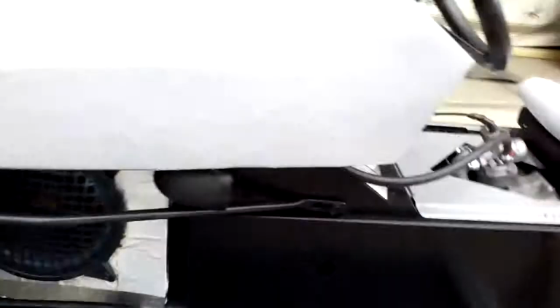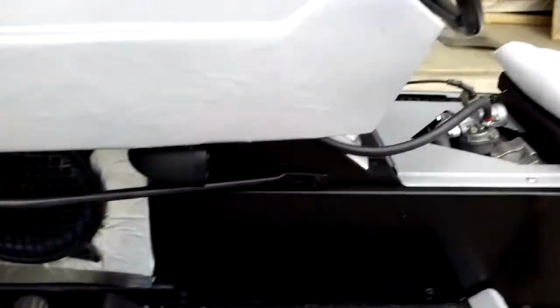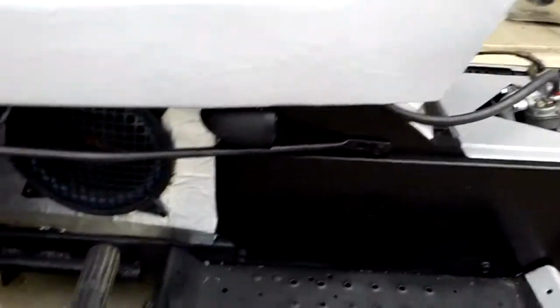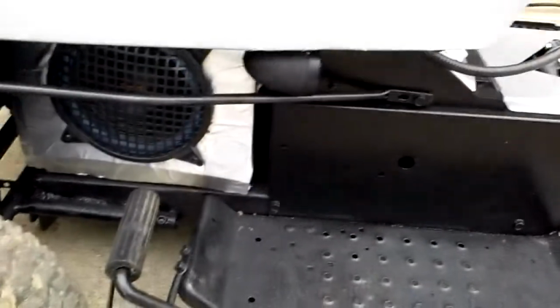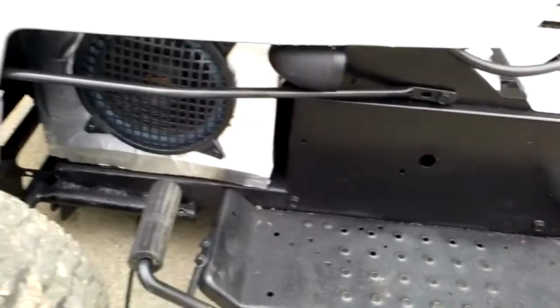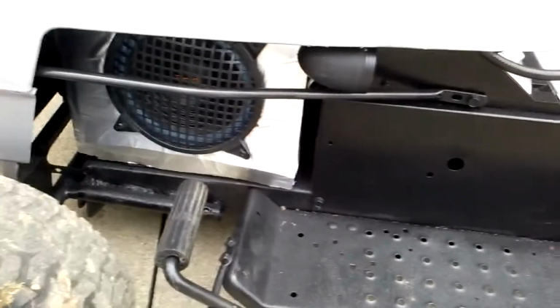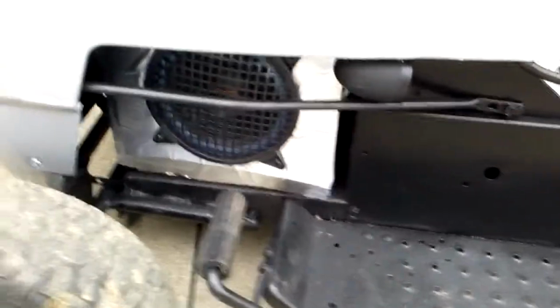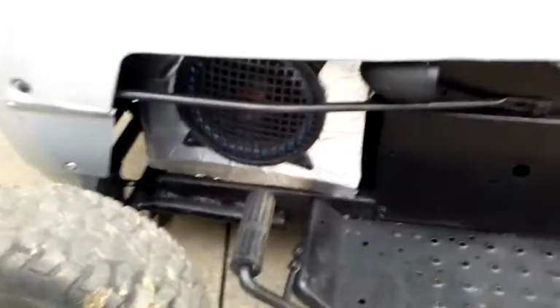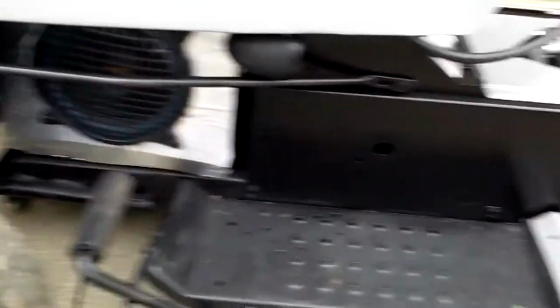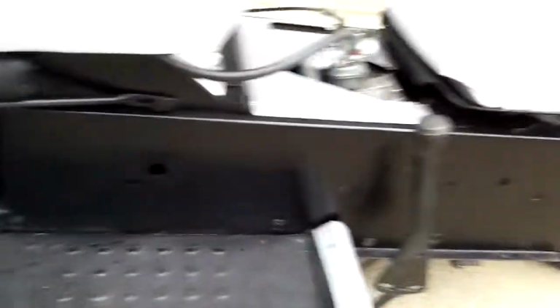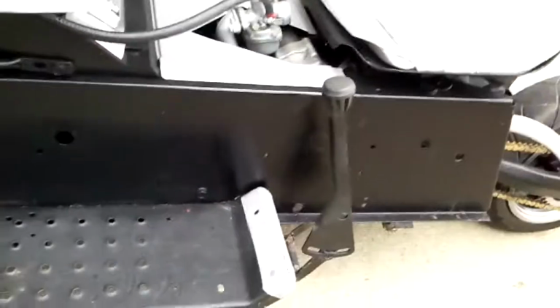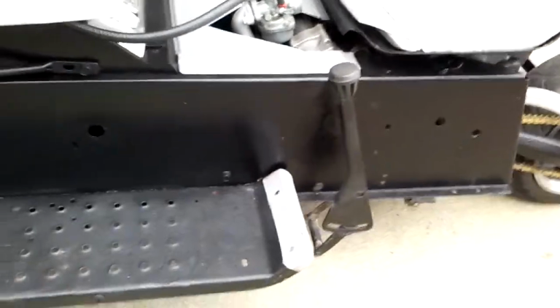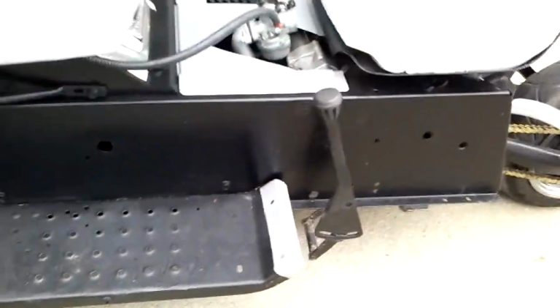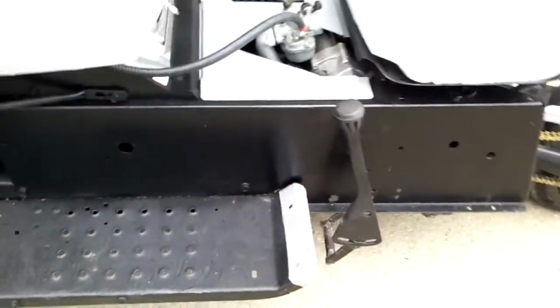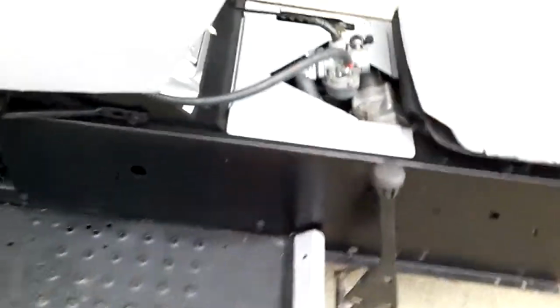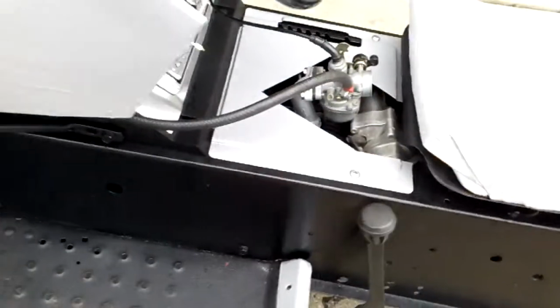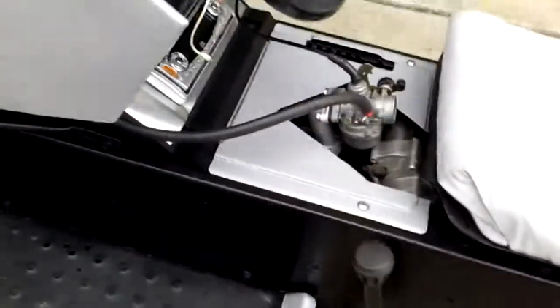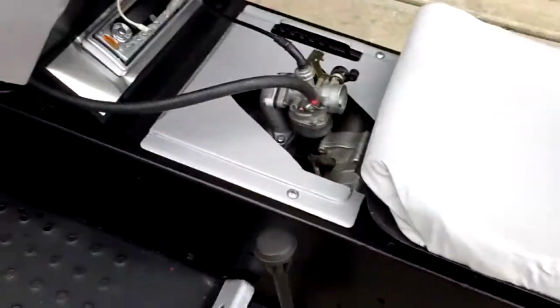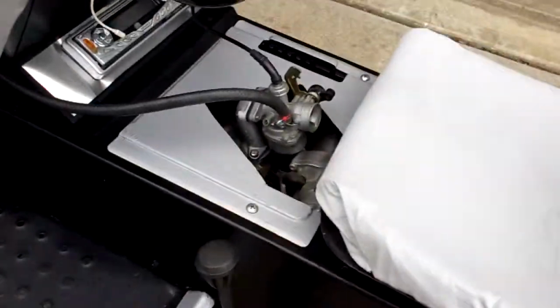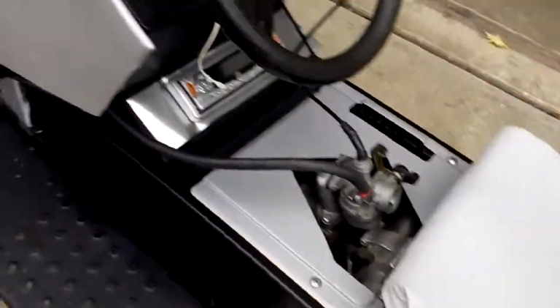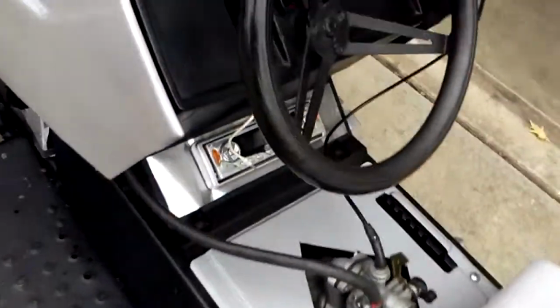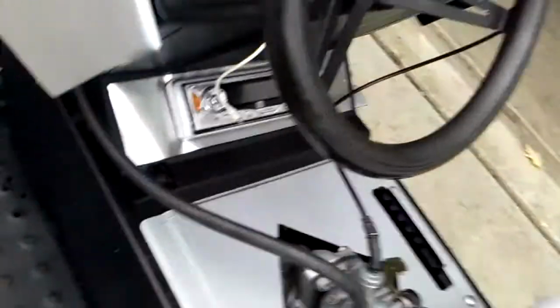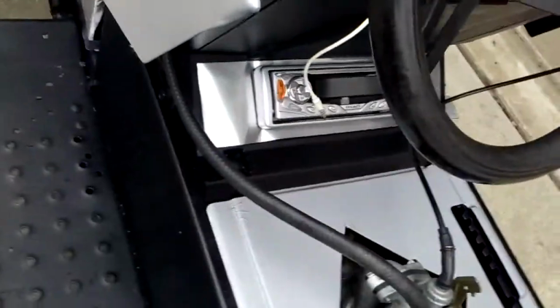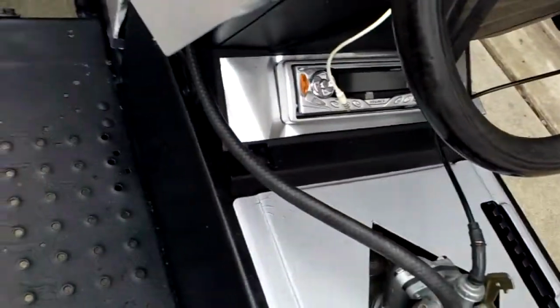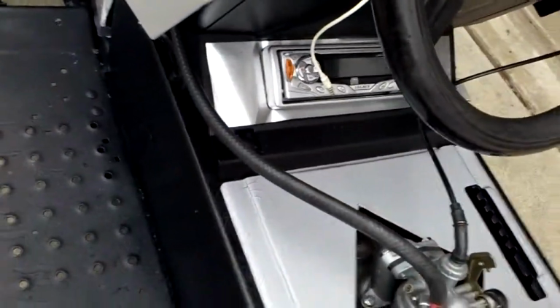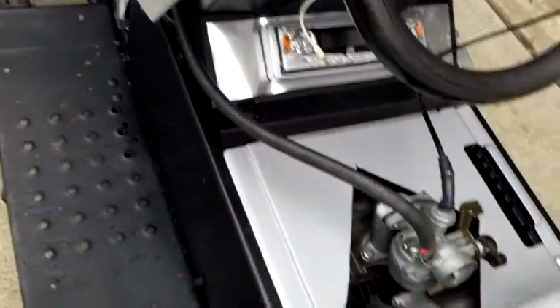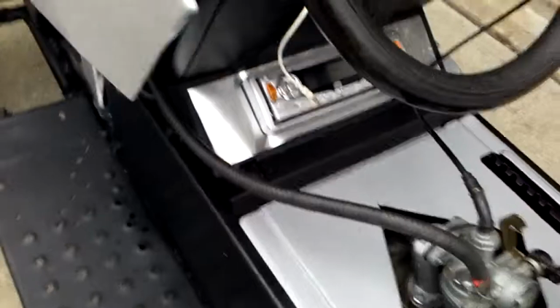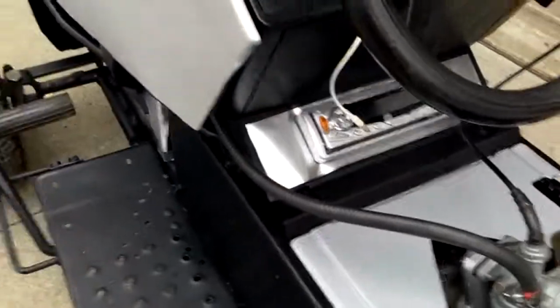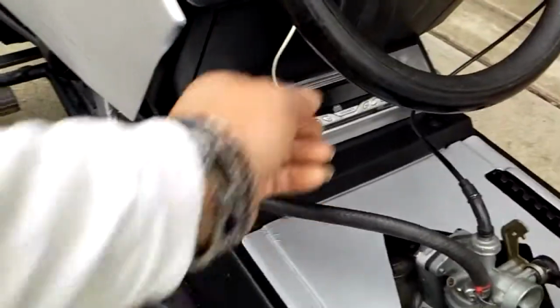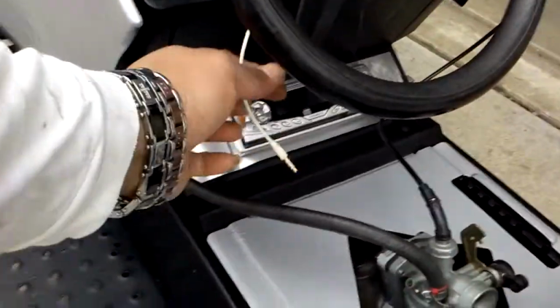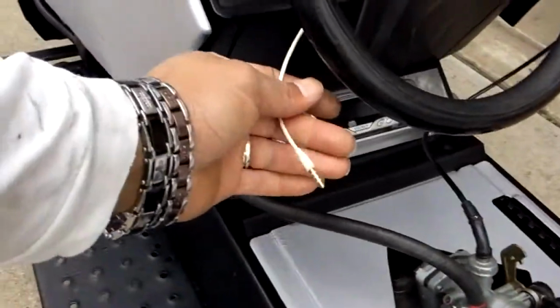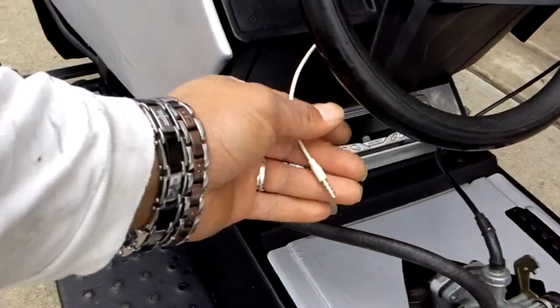The speakers are still there — the tweeter, the subs. Put some more gray in it so y'all can see it. Gray right there. The CD player up front.